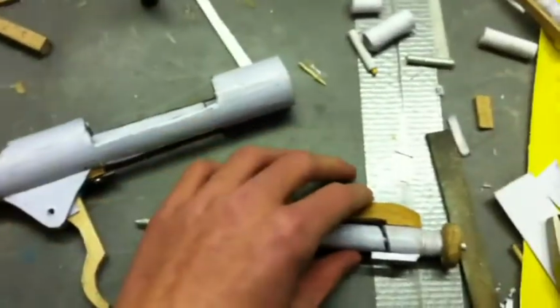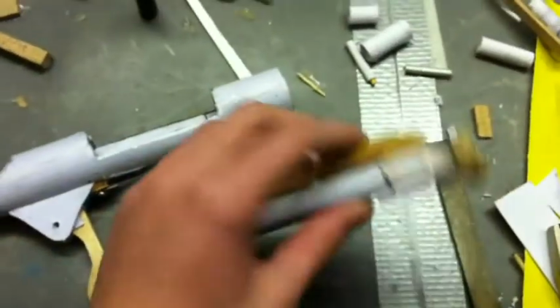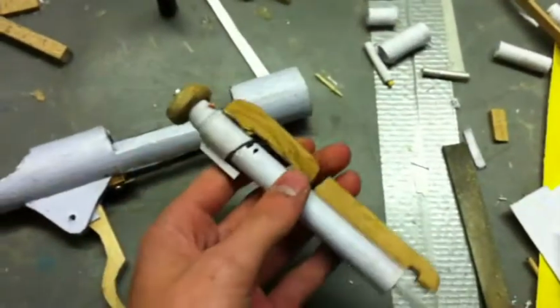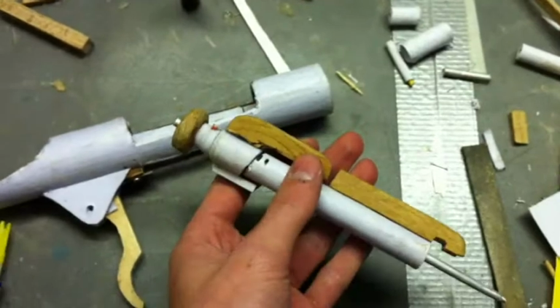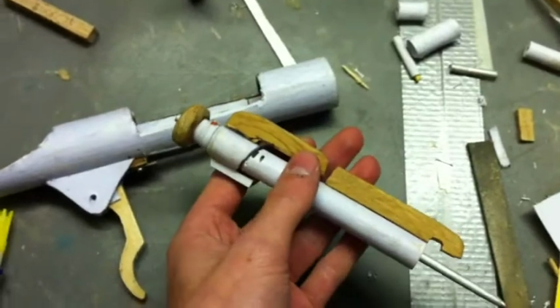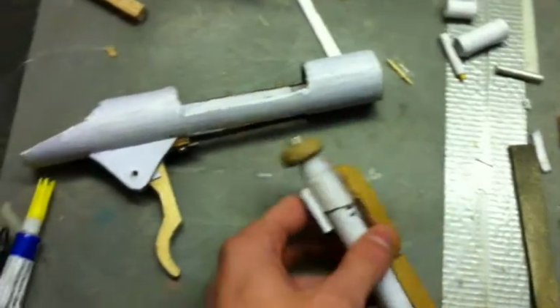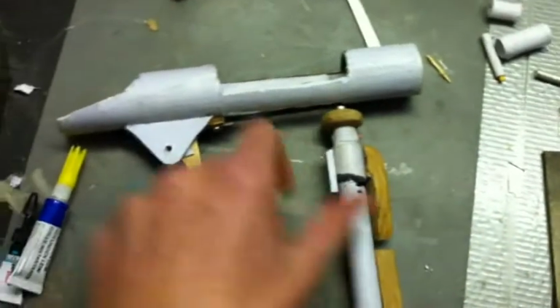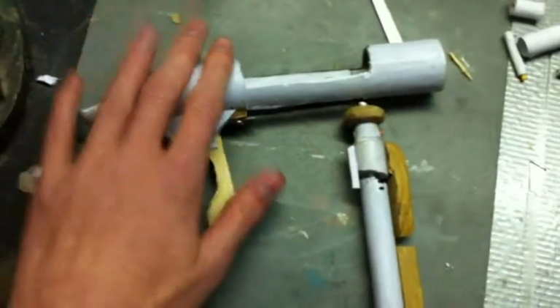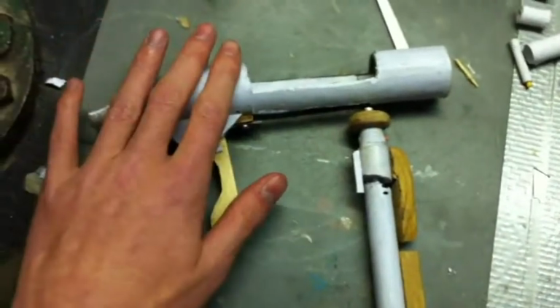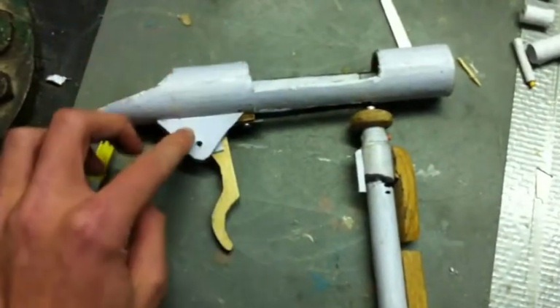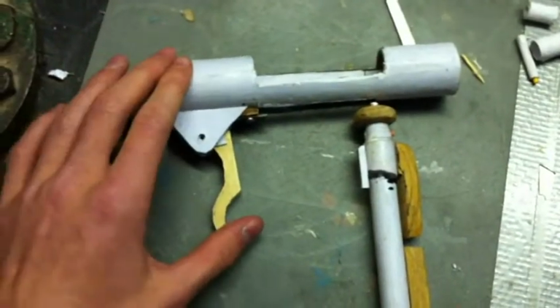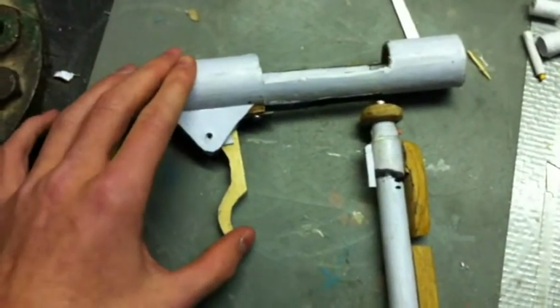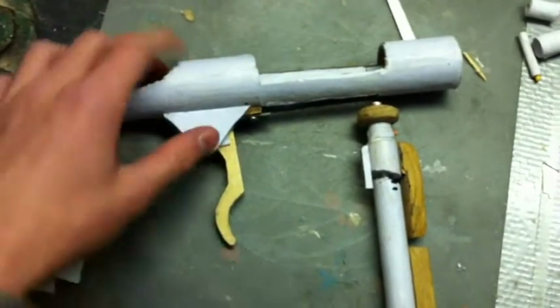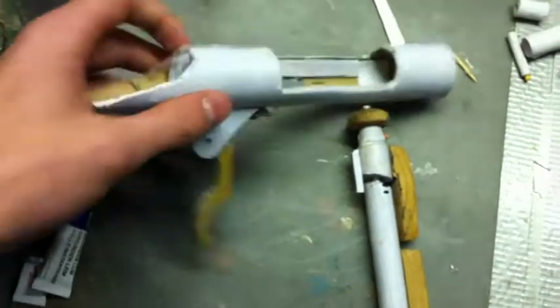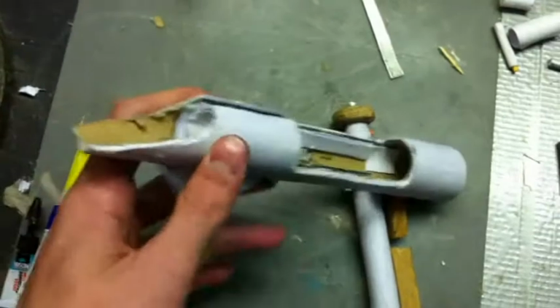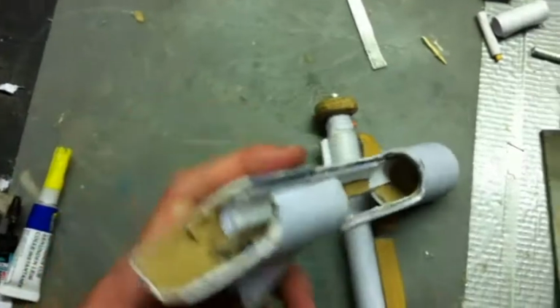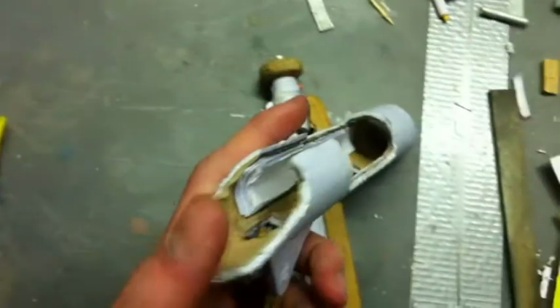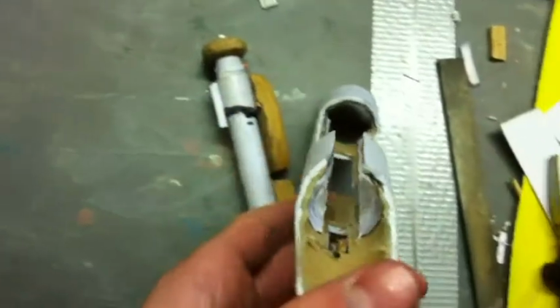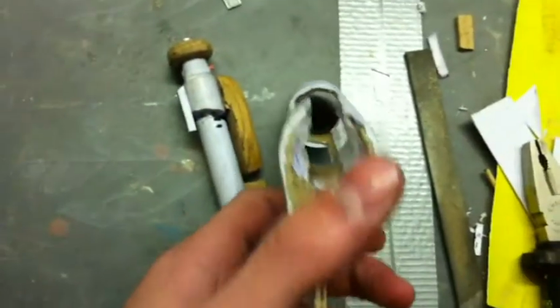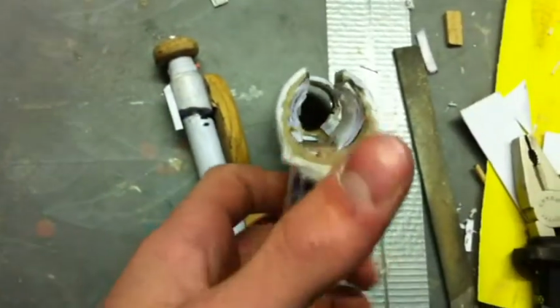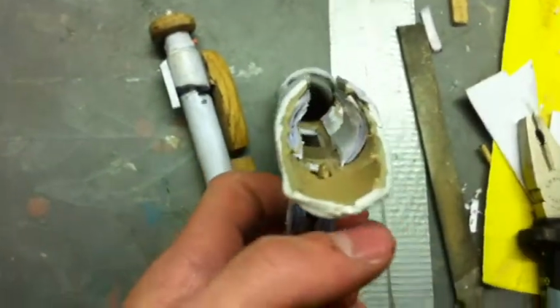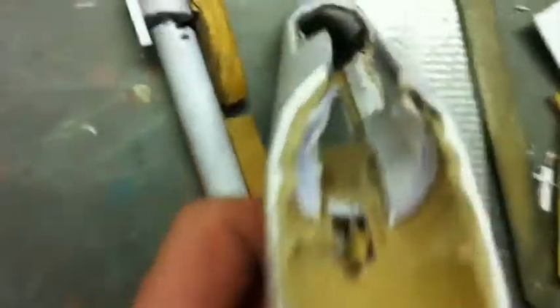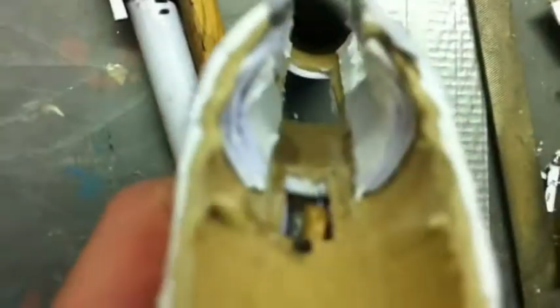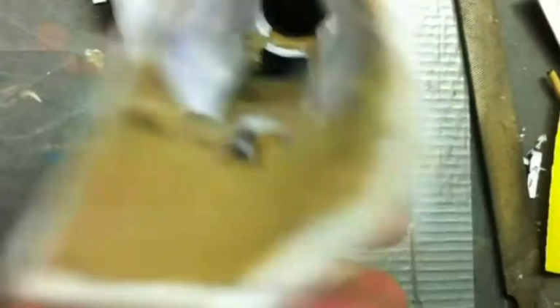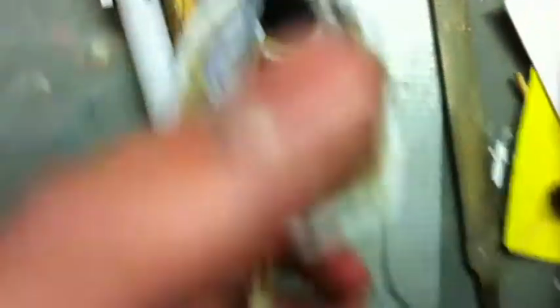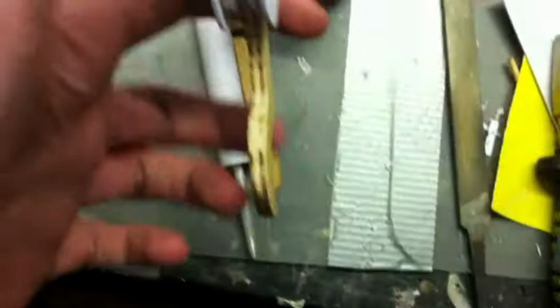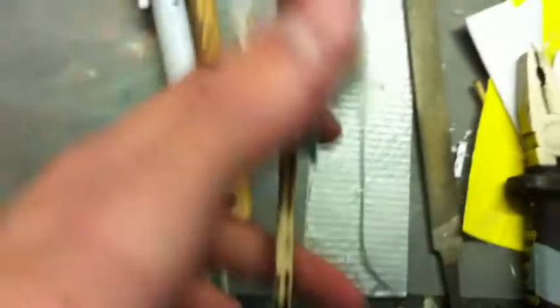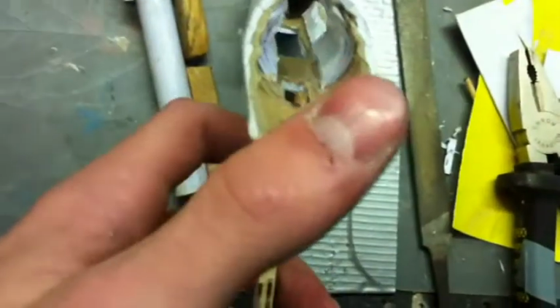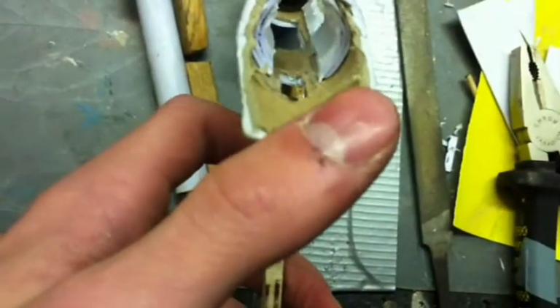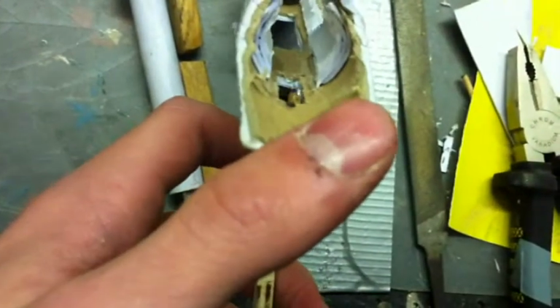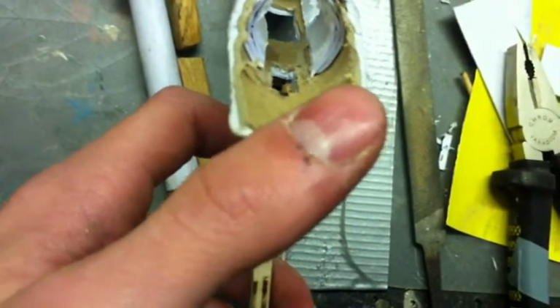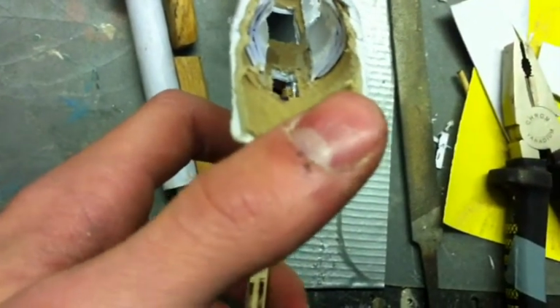As you can see I made the bolt. Started on the receiver, the trigger portion which works. You can see the little notch over there. When I pull the trigger this goes down.